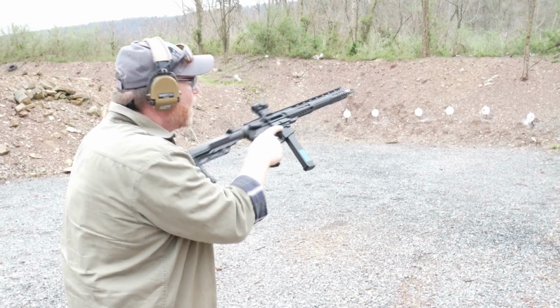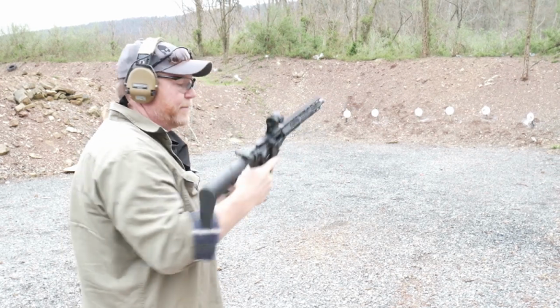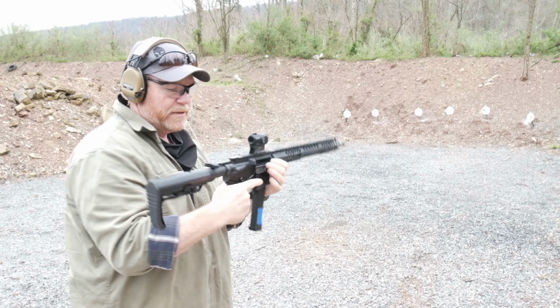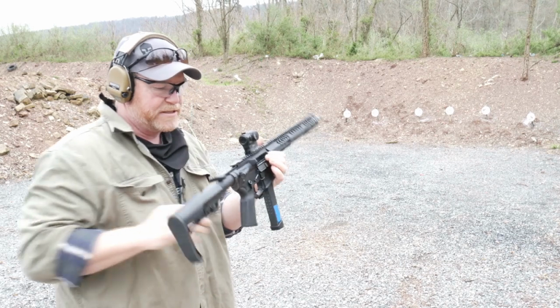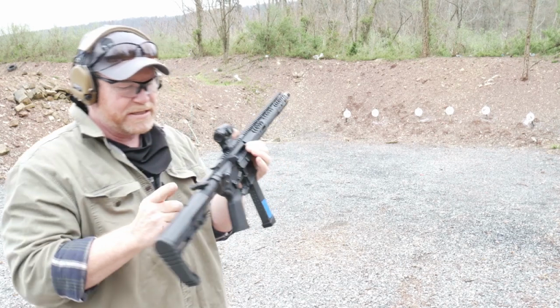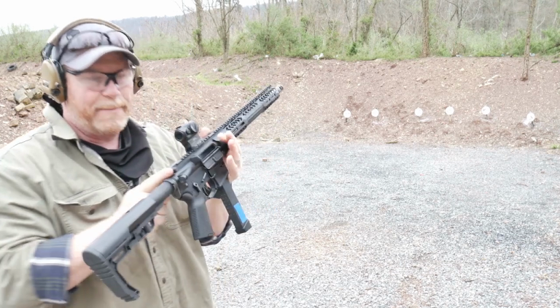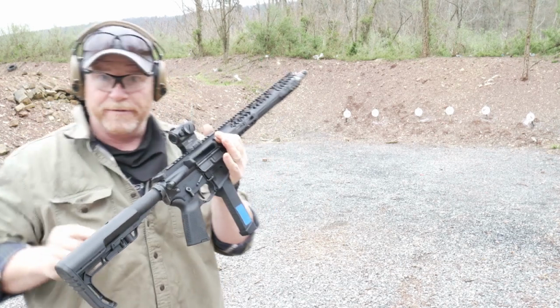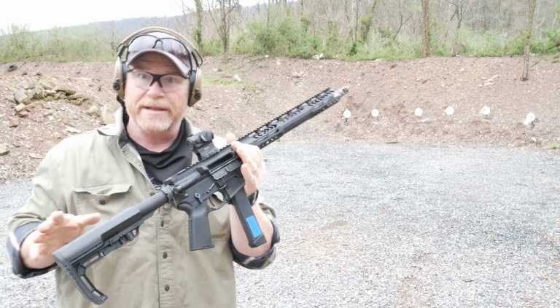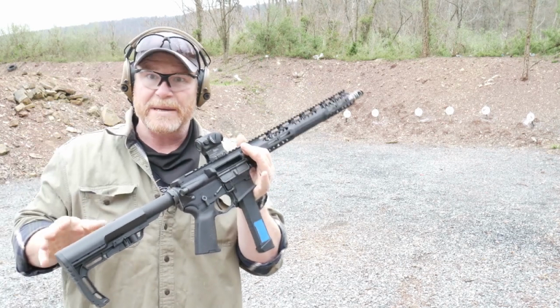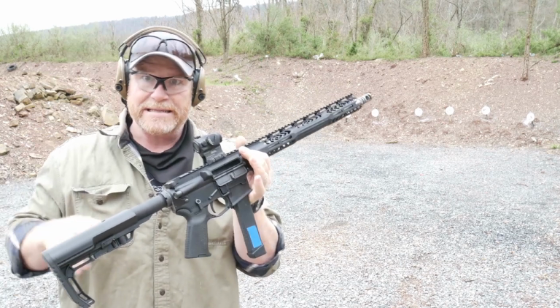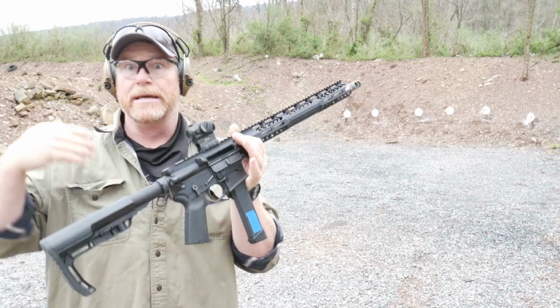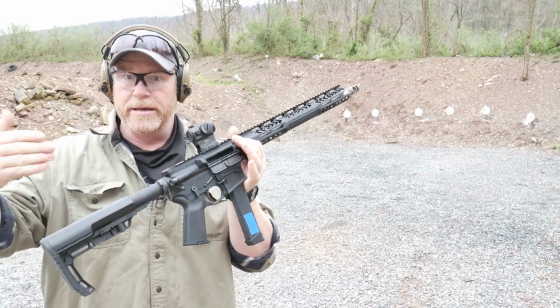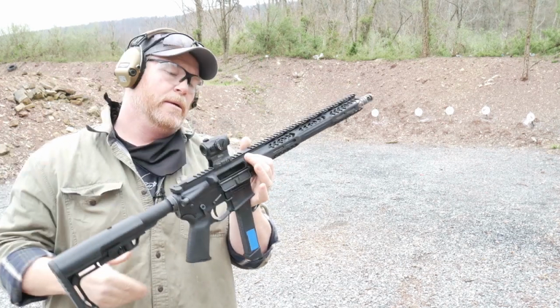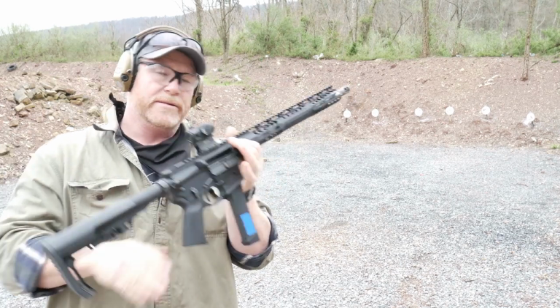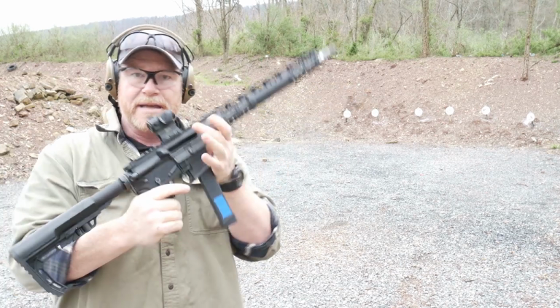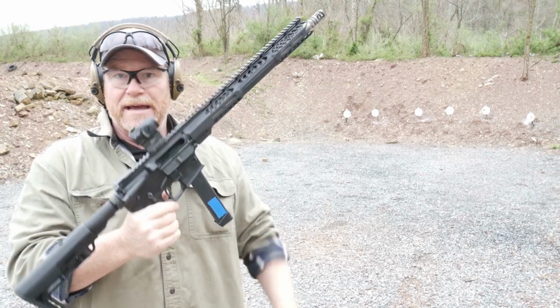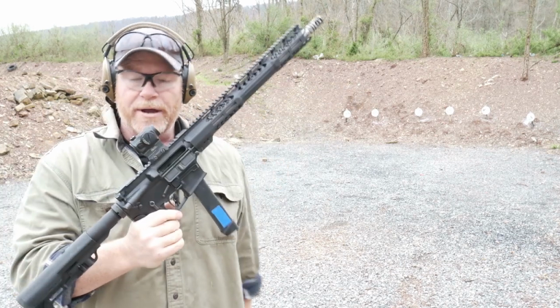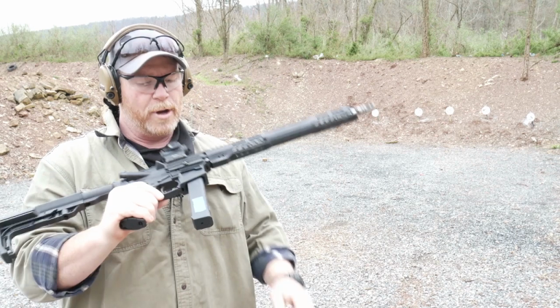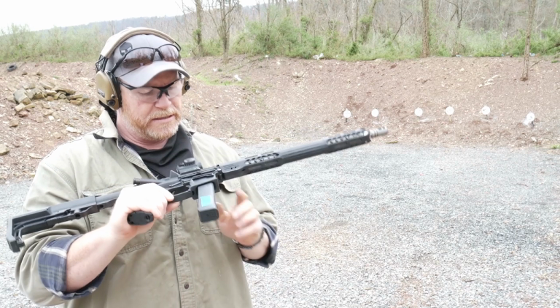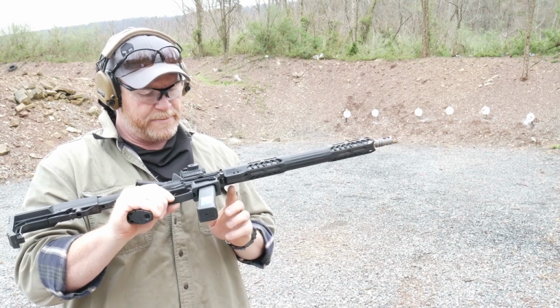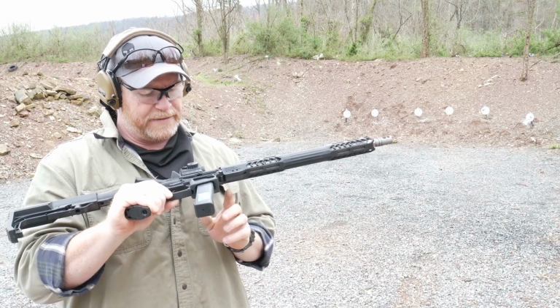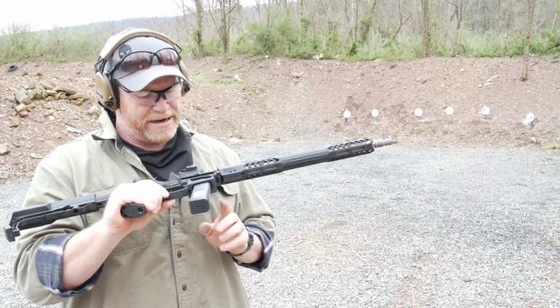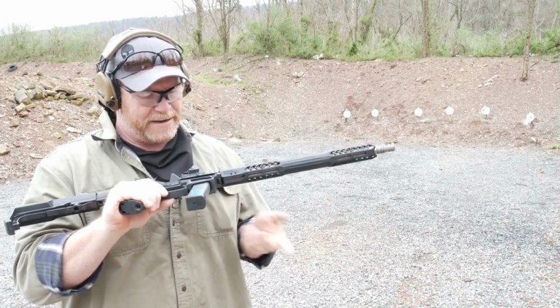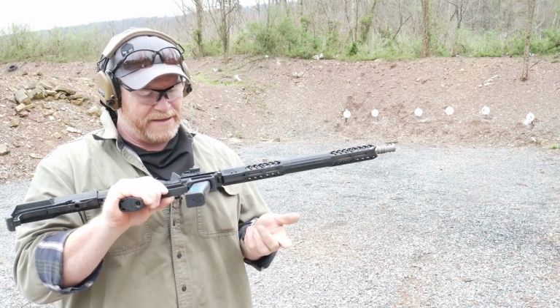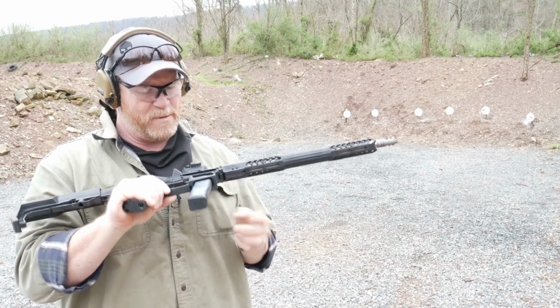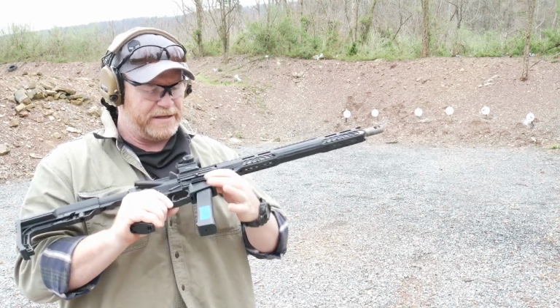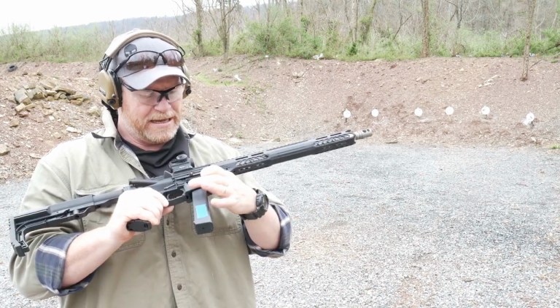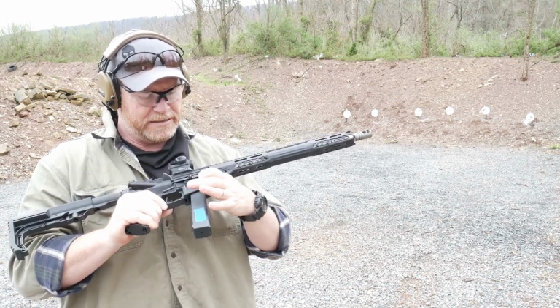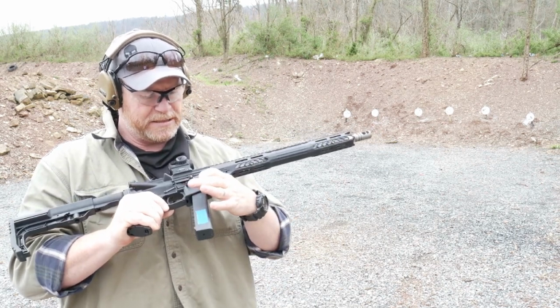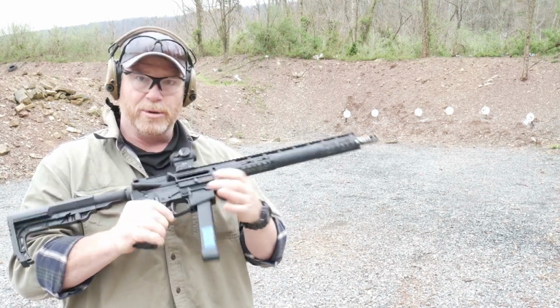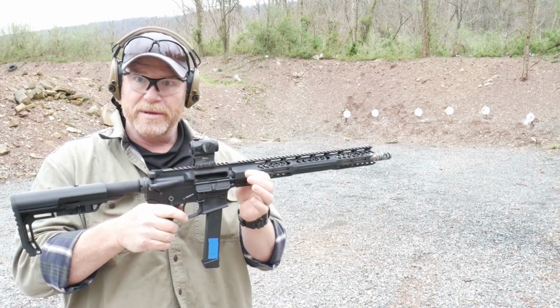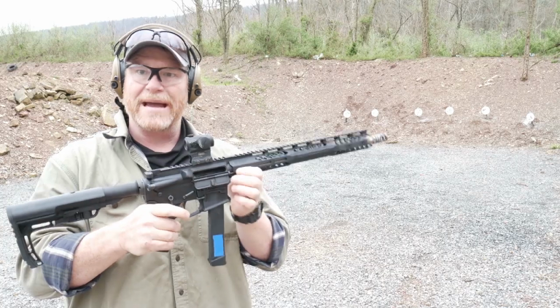One of the things that sets this guy apart from a lot of the other PCCs is it does have last round hold open. Didn't do it on me there, but I have a feeling it has a little bit to do with that magazine.